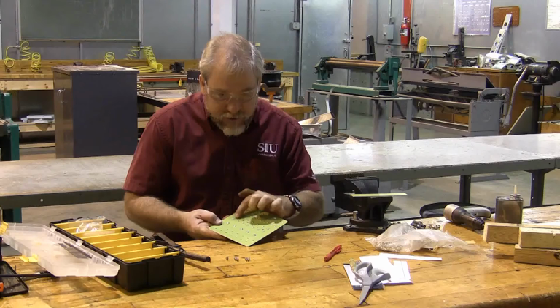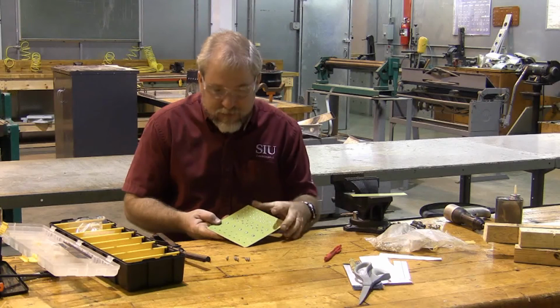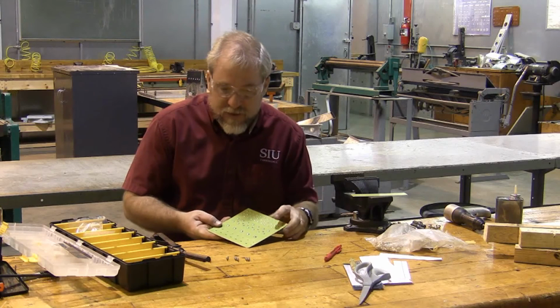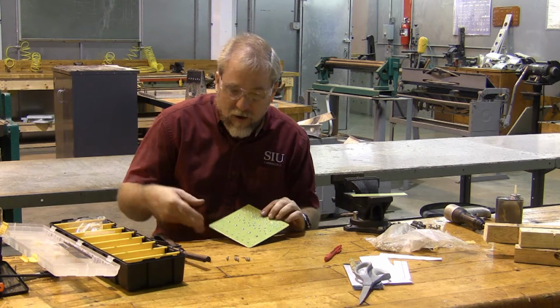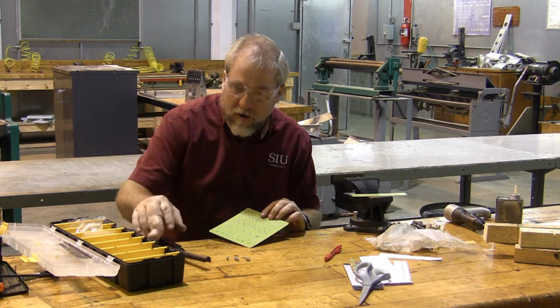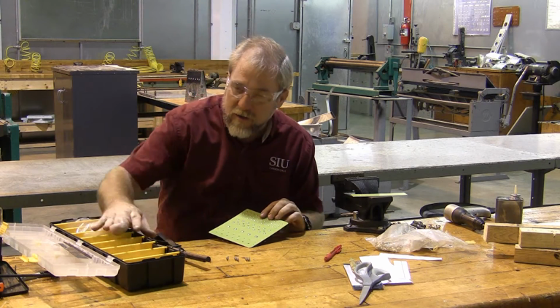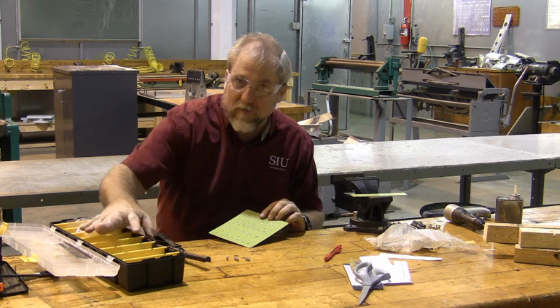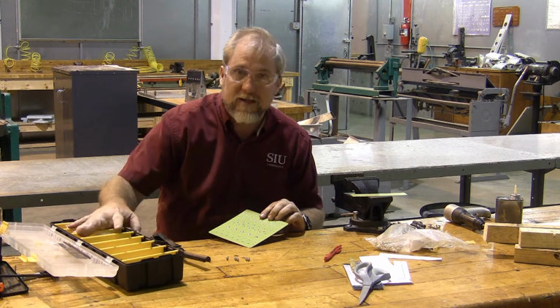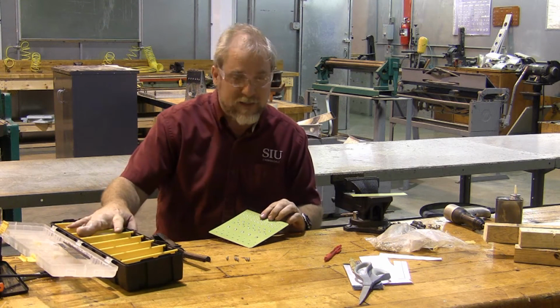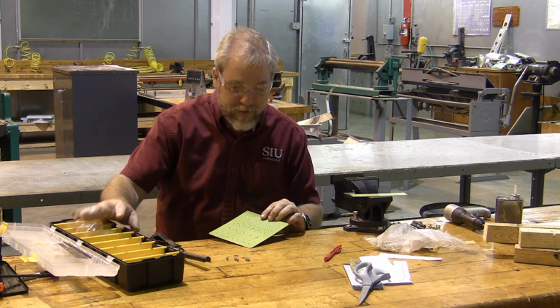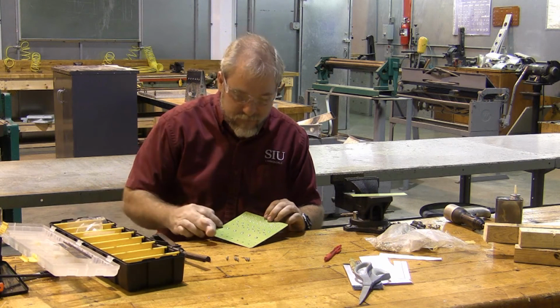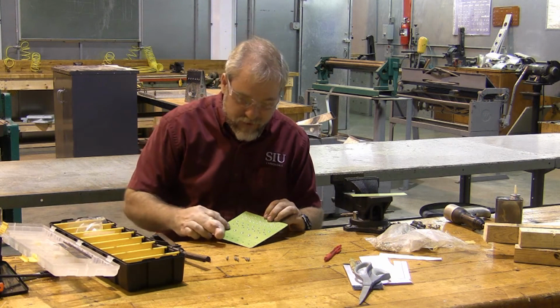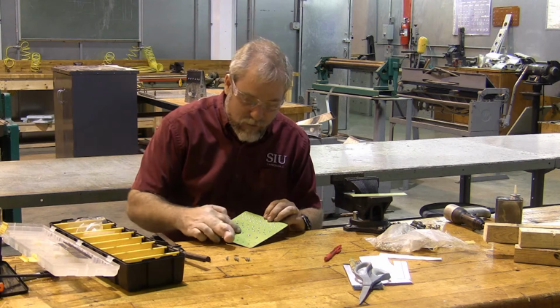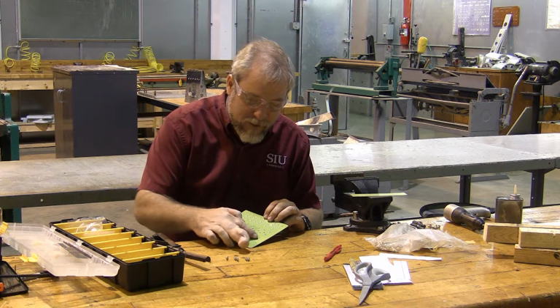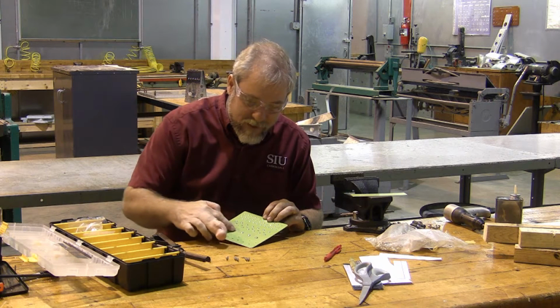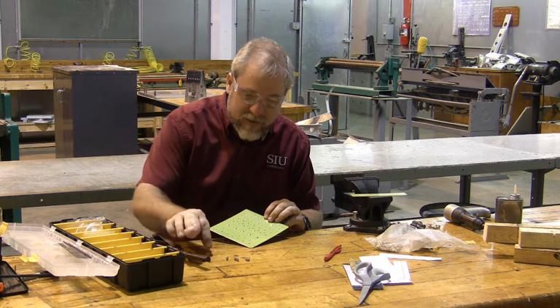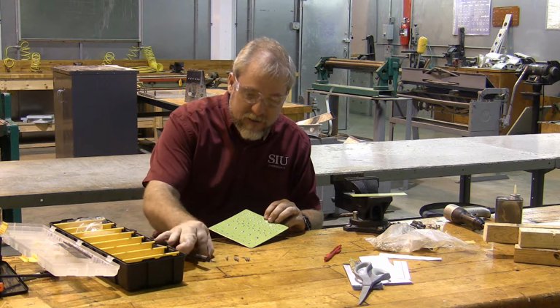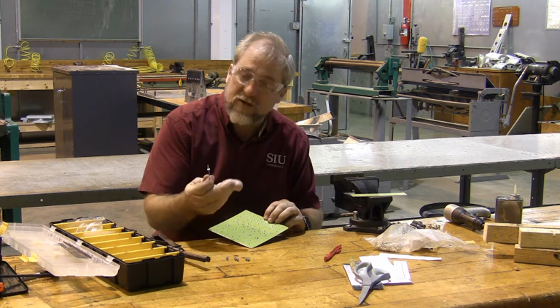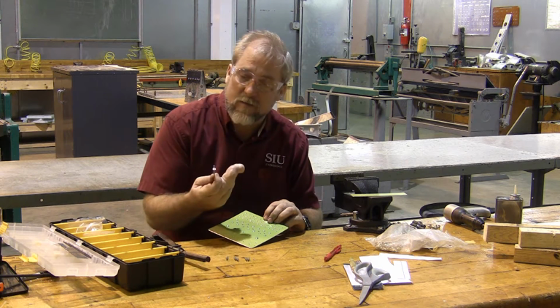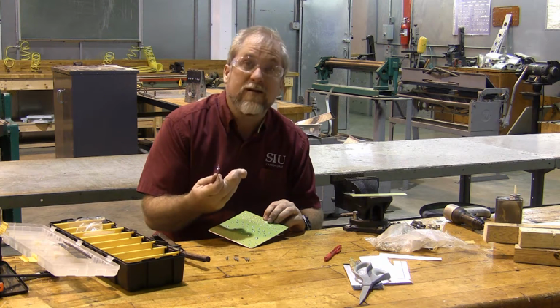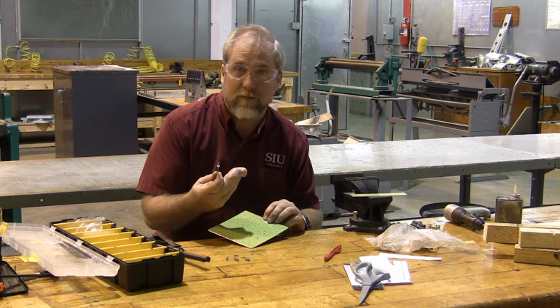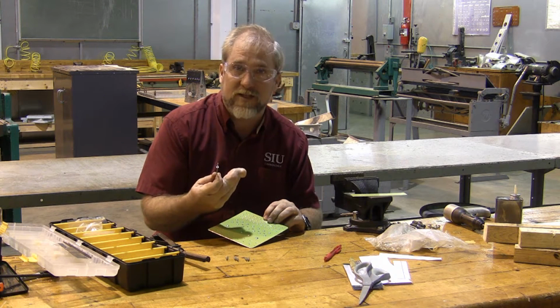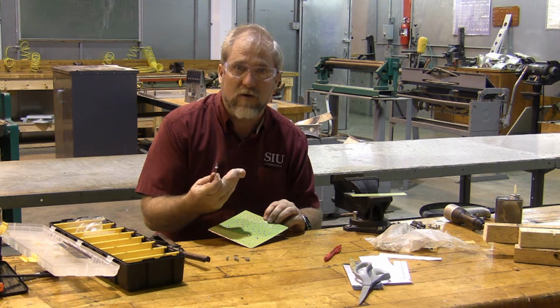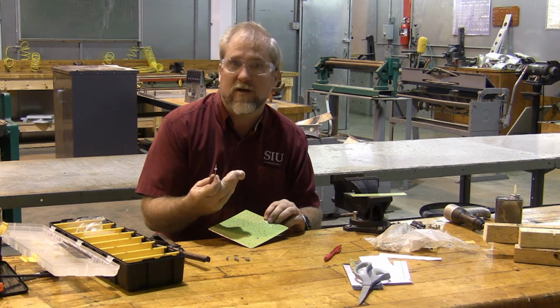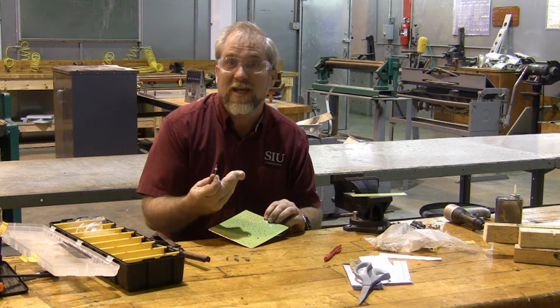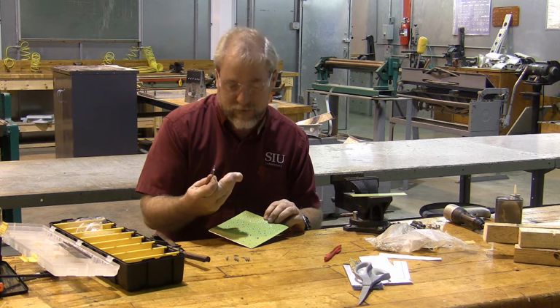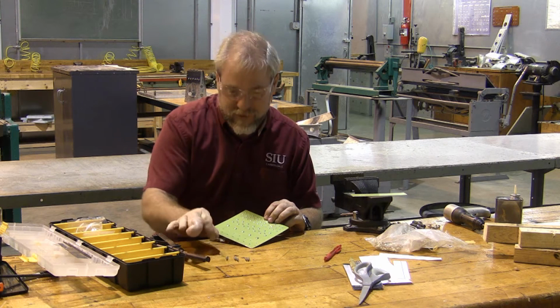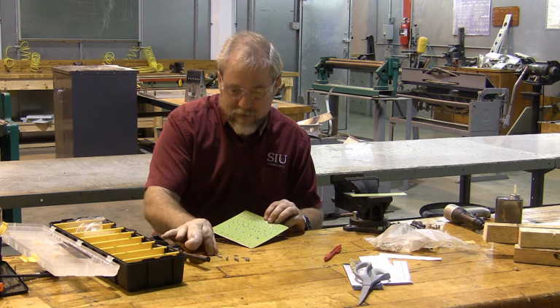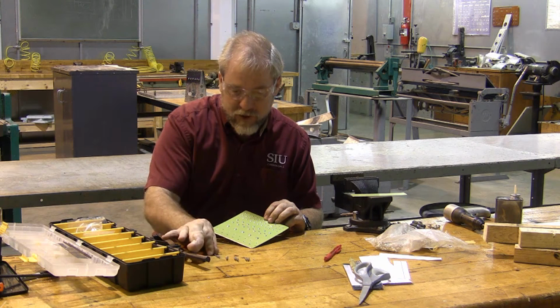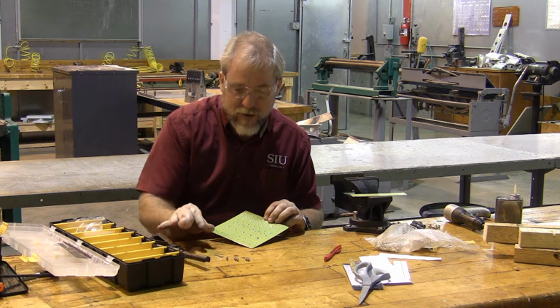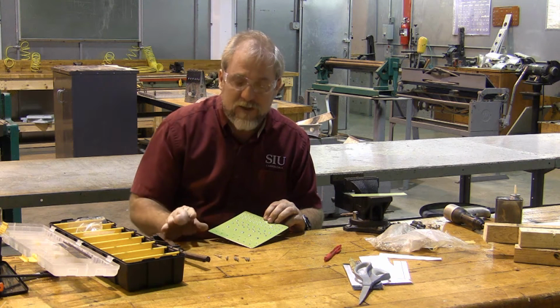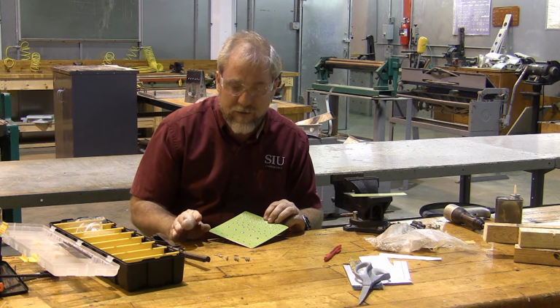Cherrymax rivets are kept over here in this box, and that's because these rivets cost somewhere around a penny a piece, while these rivets cost somewhere around a dollar a piece. So you have to talk to me to get these rivets and make sure that you're ready to install them.